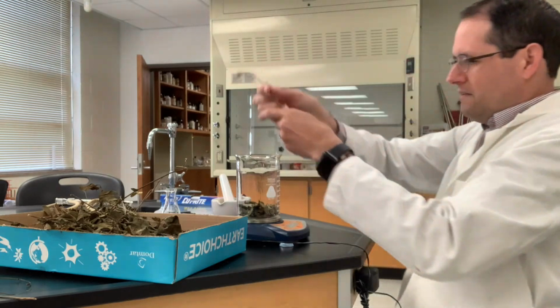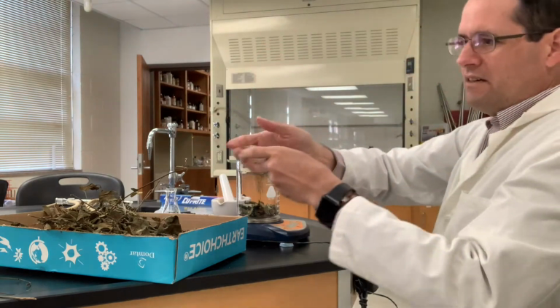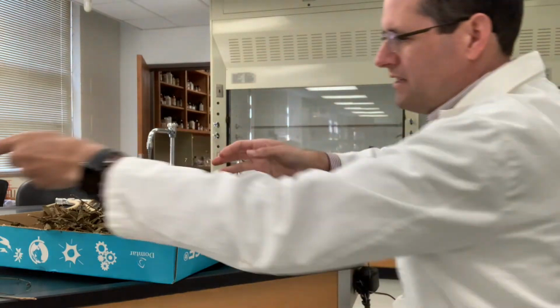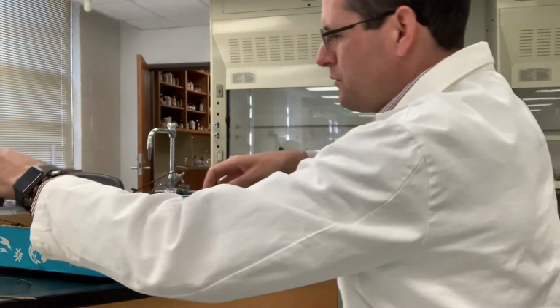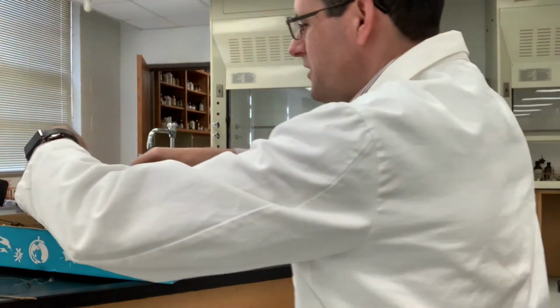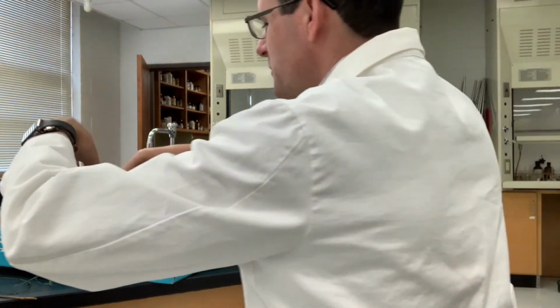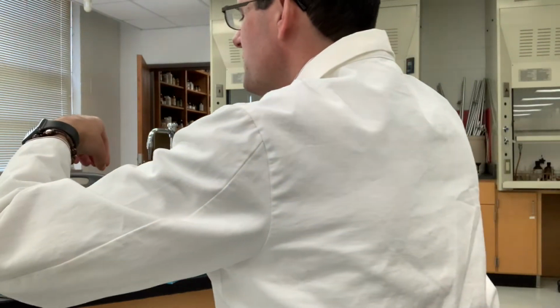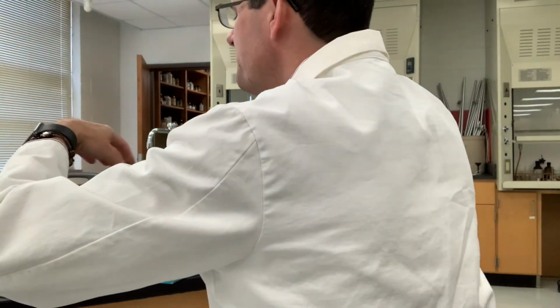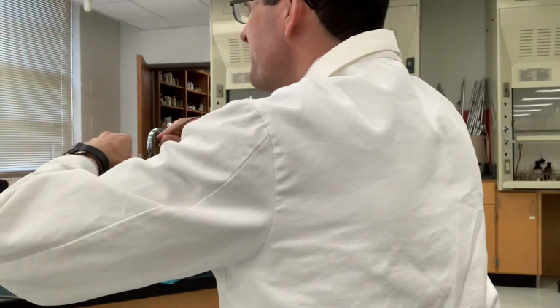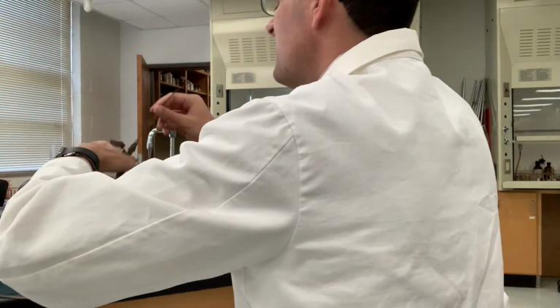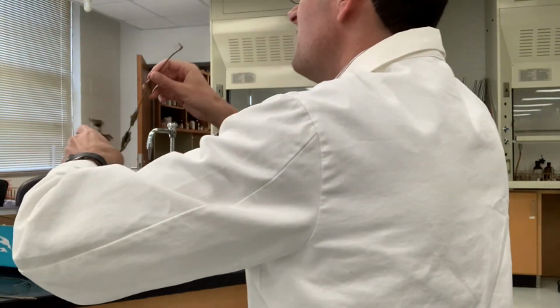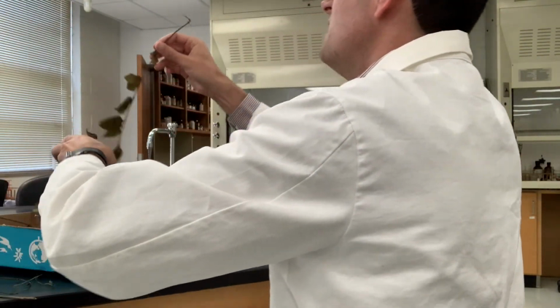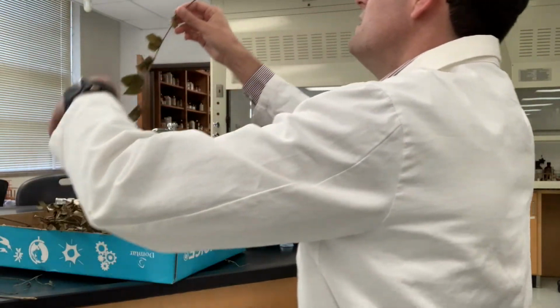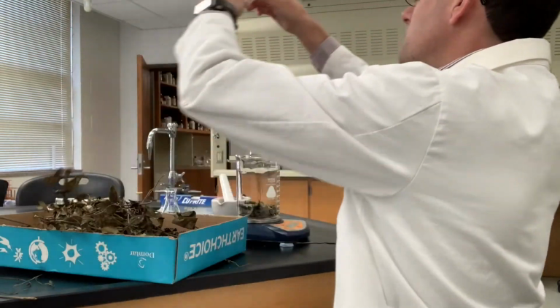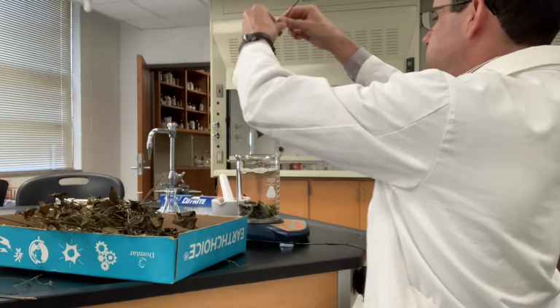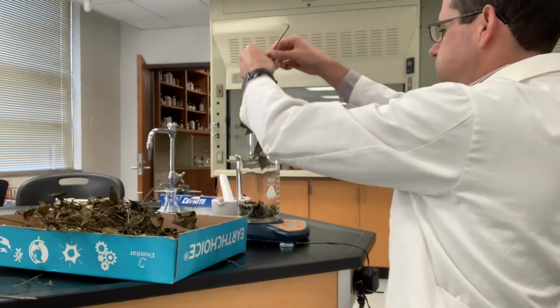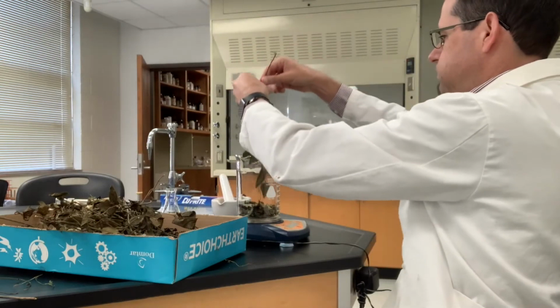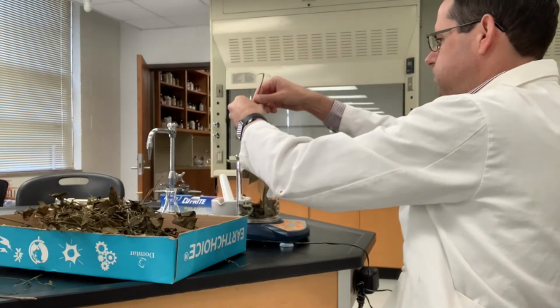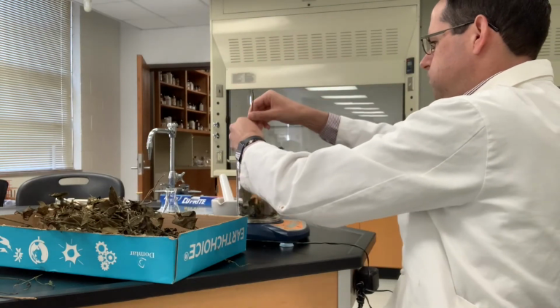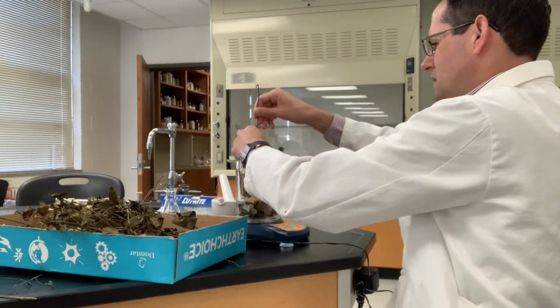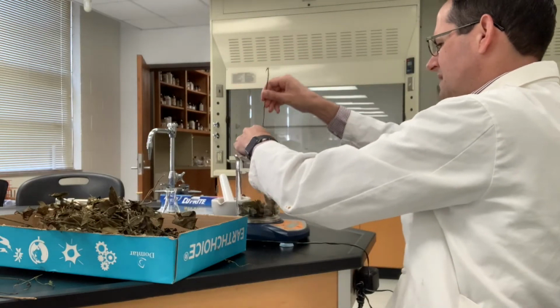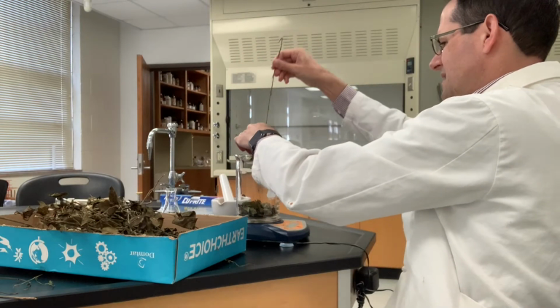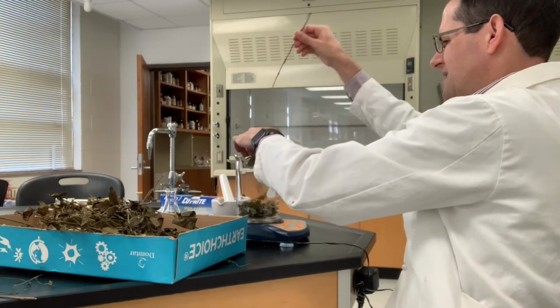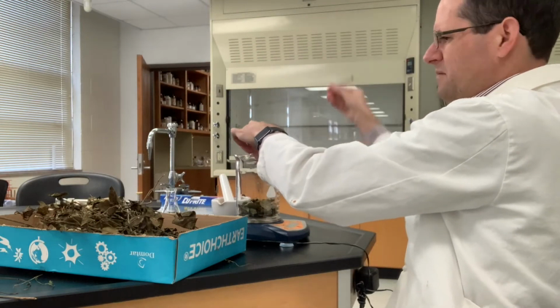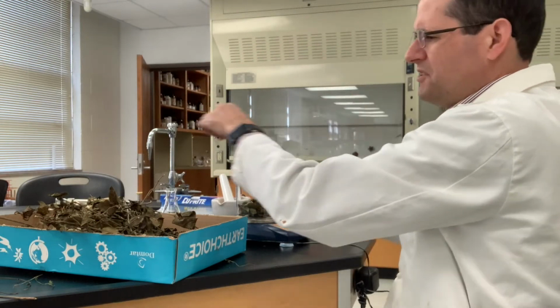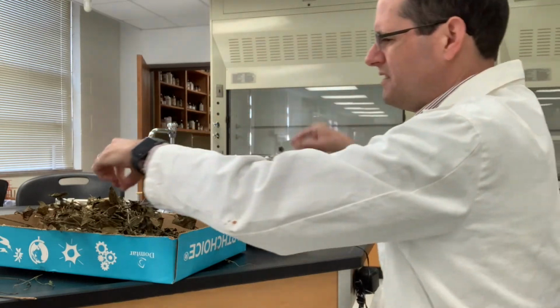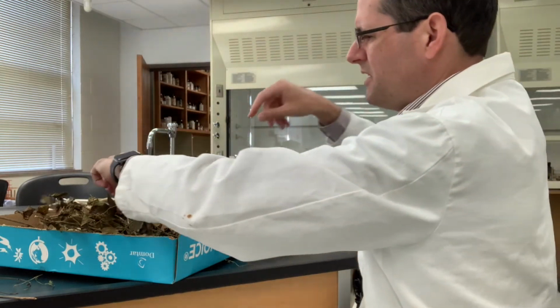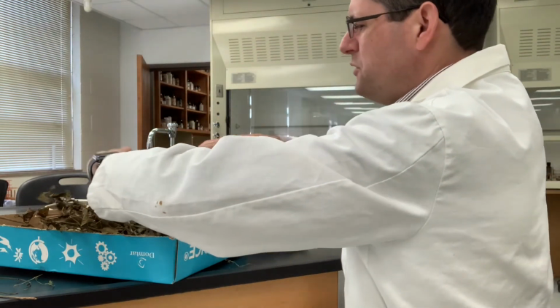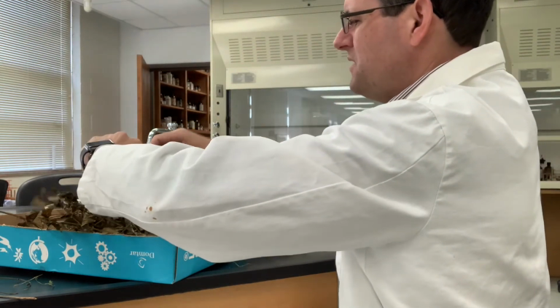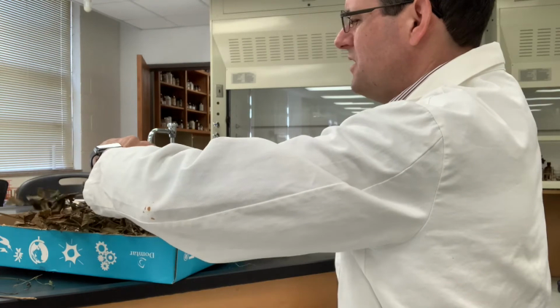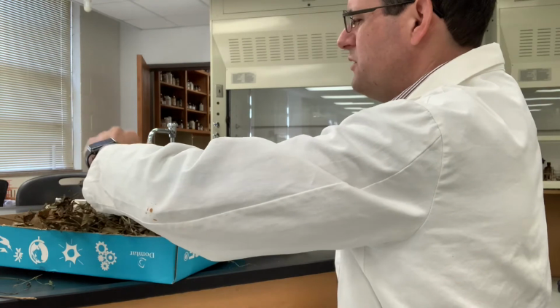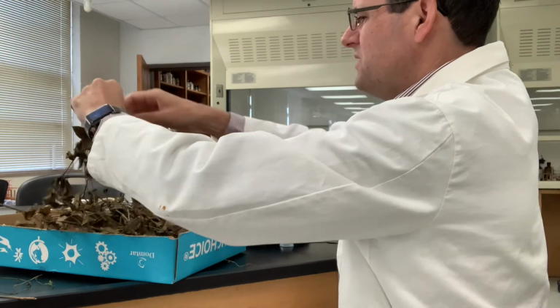Got like three grams so far. Just trying not to make a huge mess here.